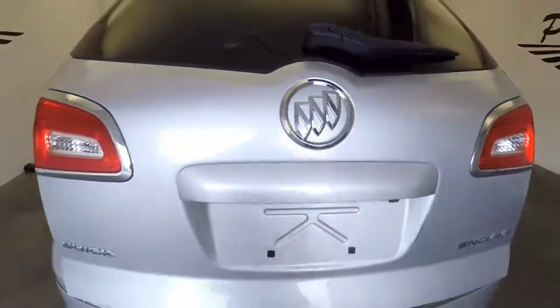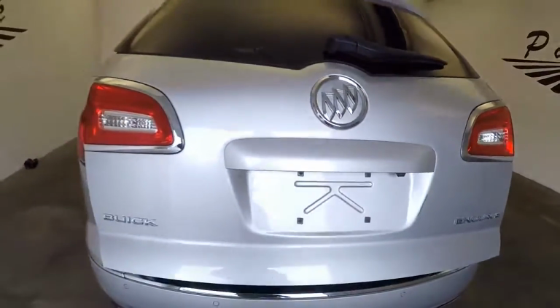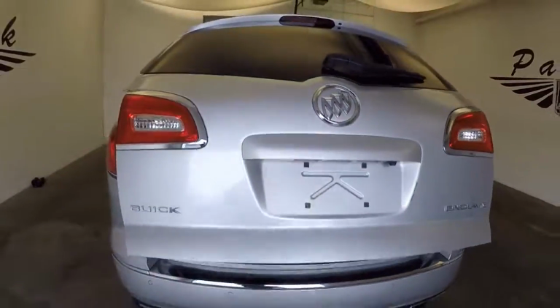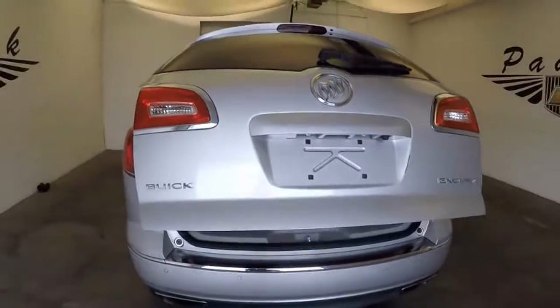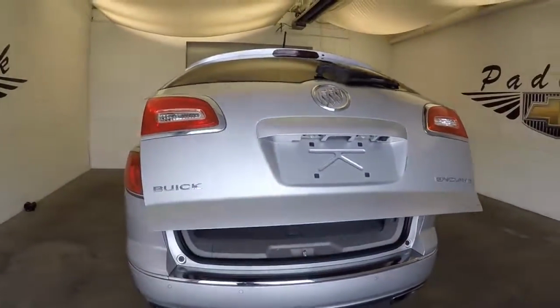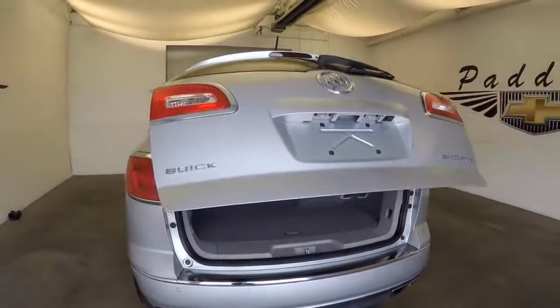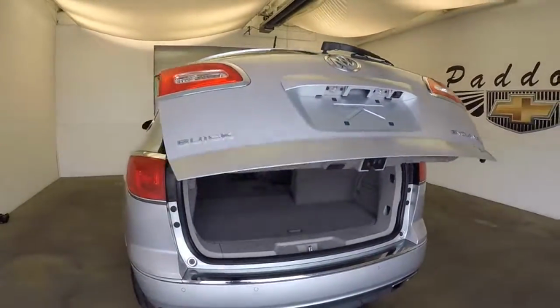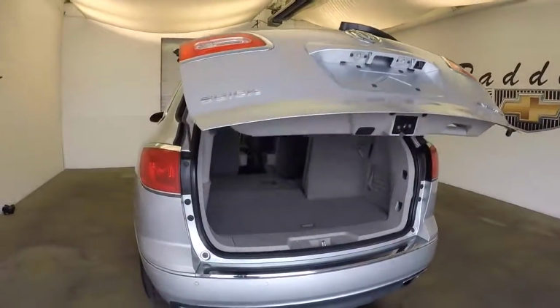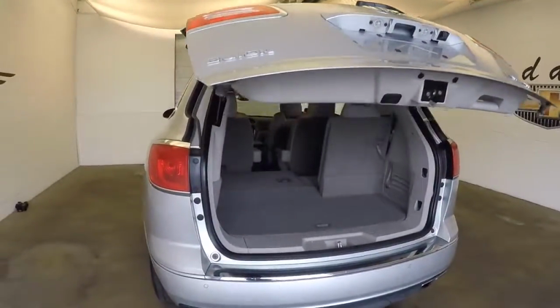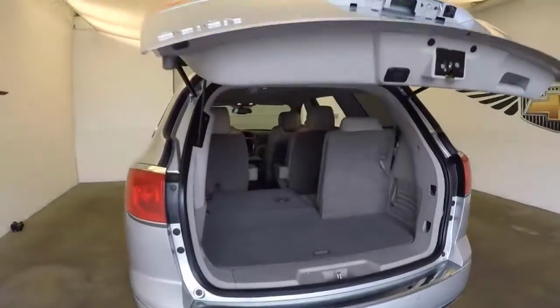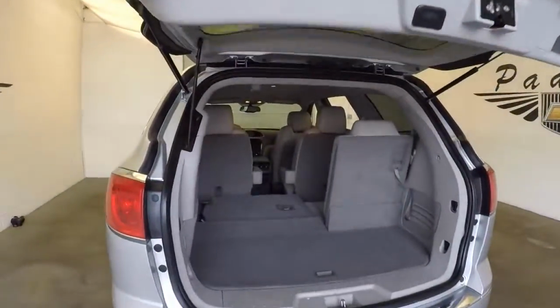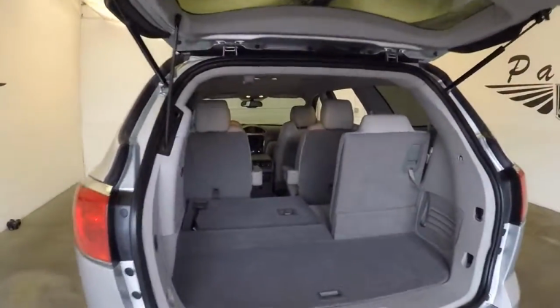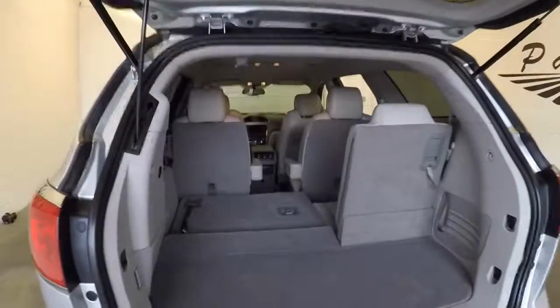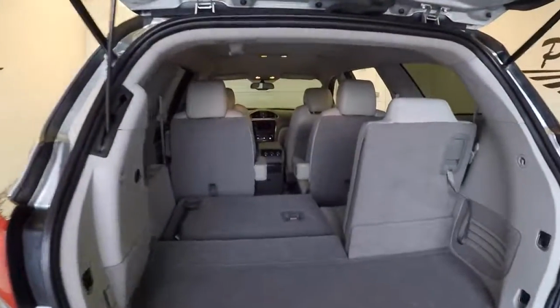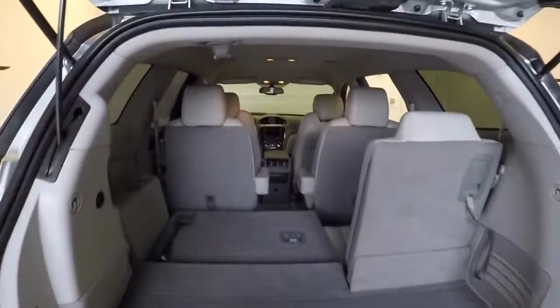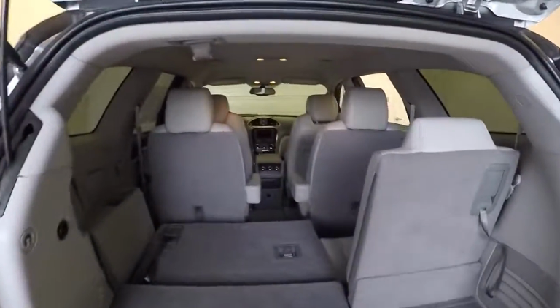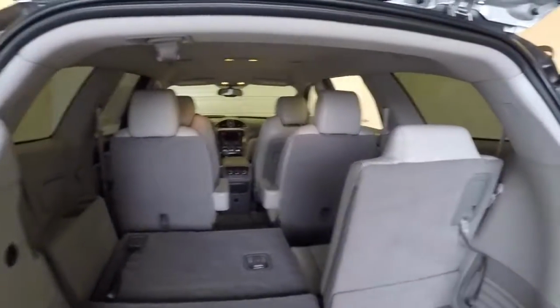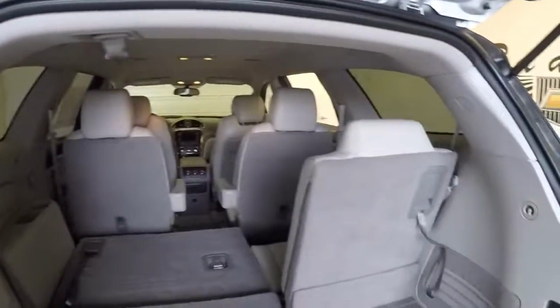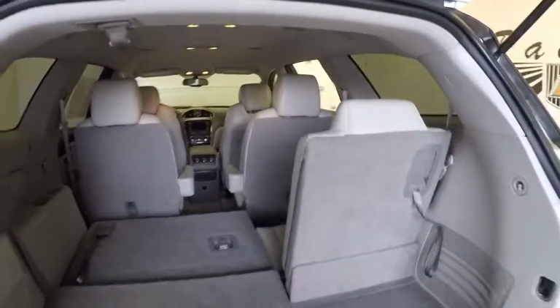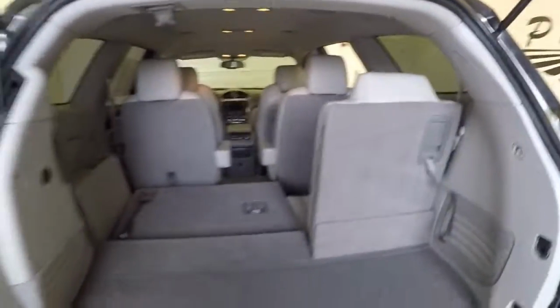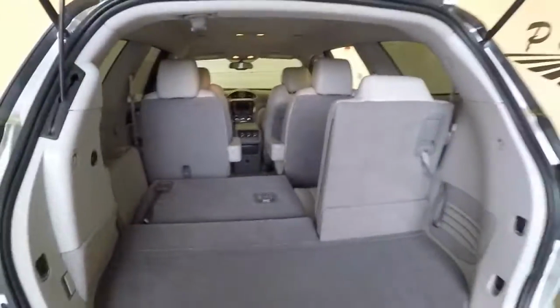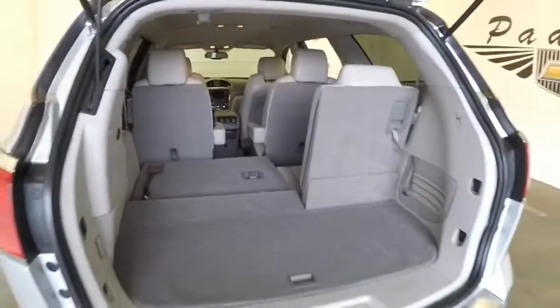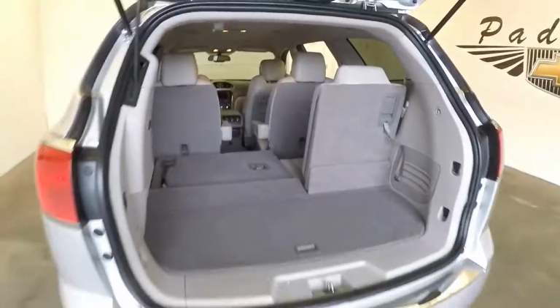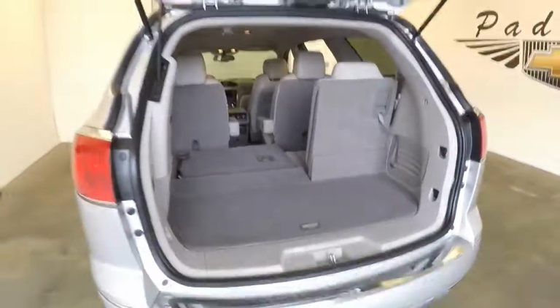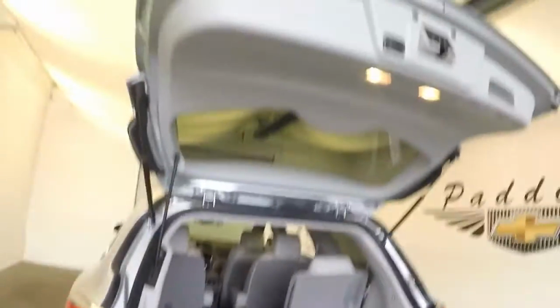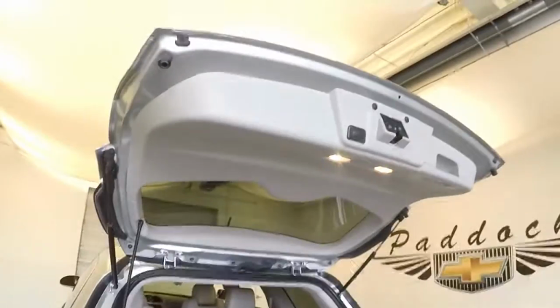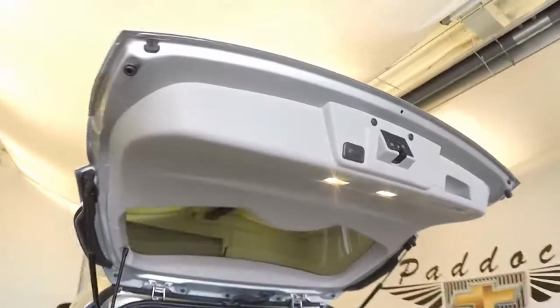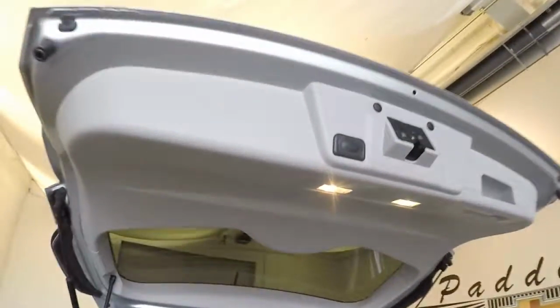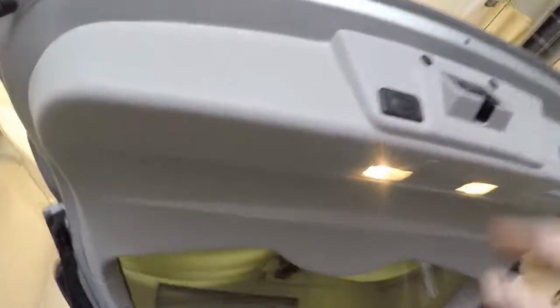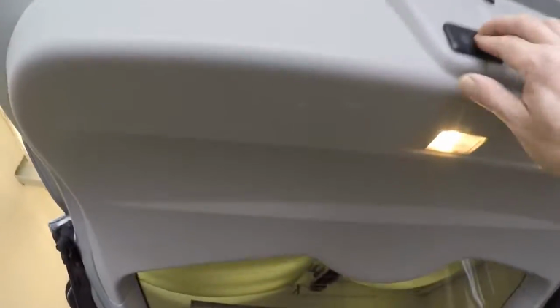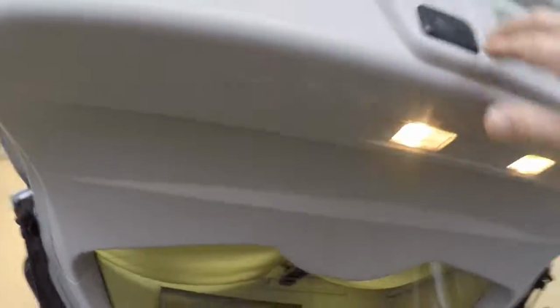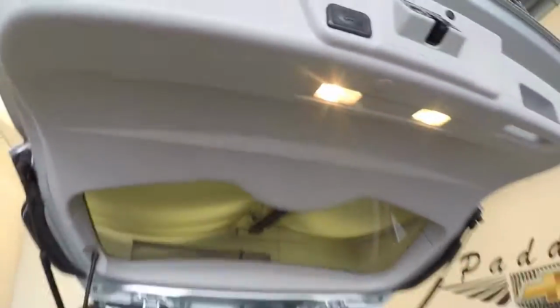It's one touch and the door automatically opens. Third row seating — it's folded down right now but that'll pop right up. The car is really in nice condition, very clean.